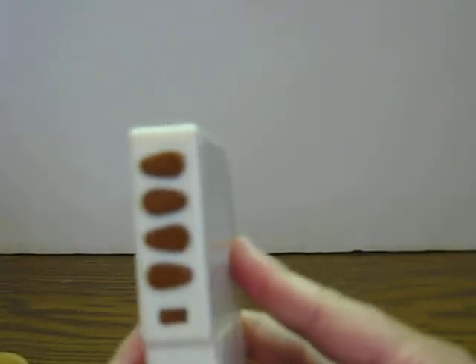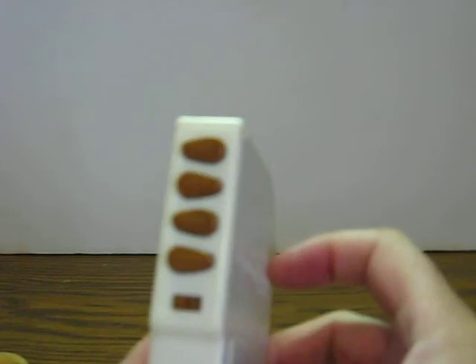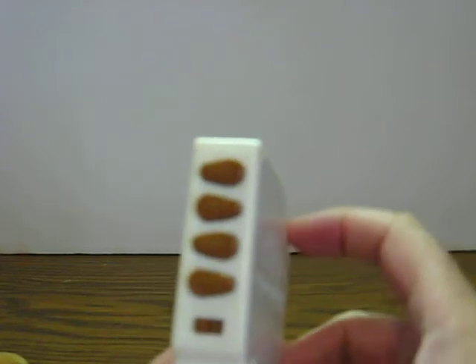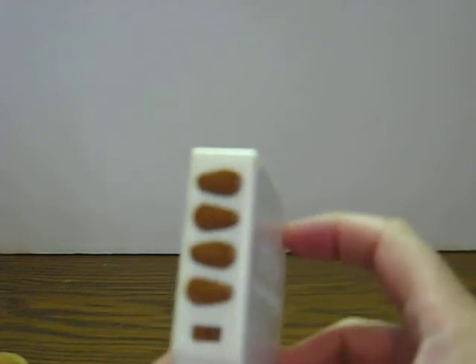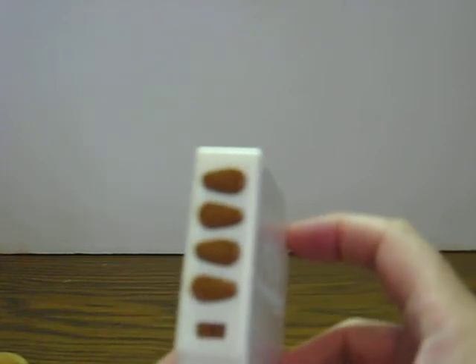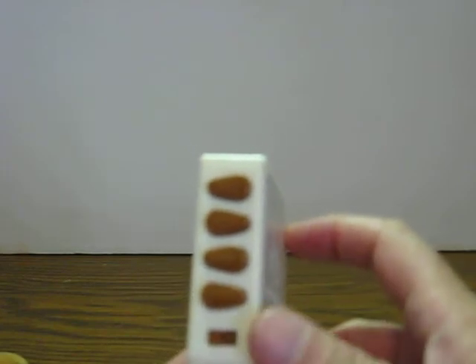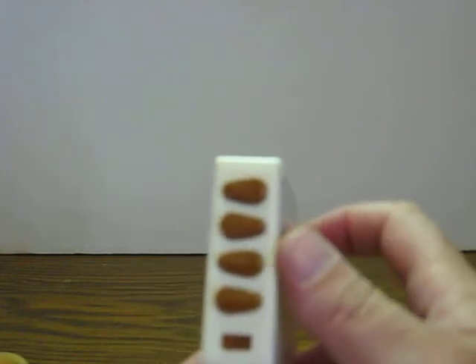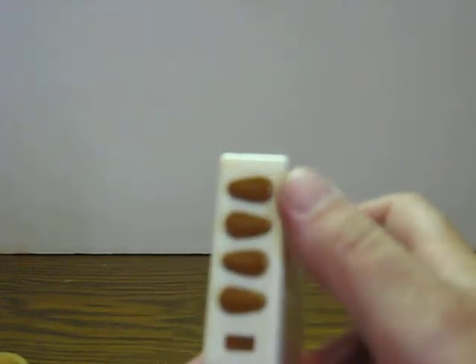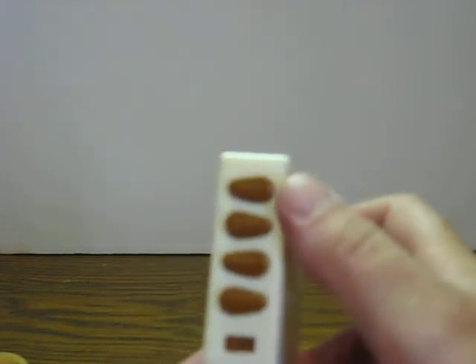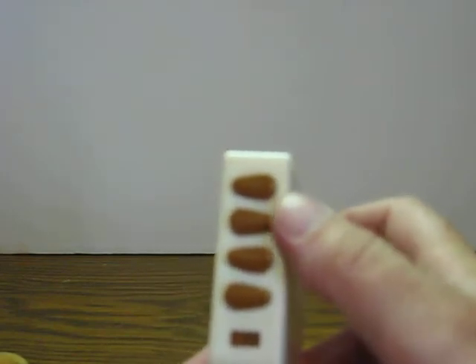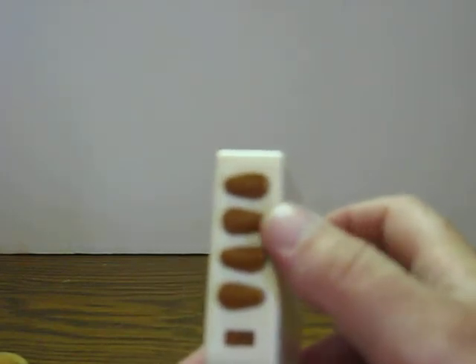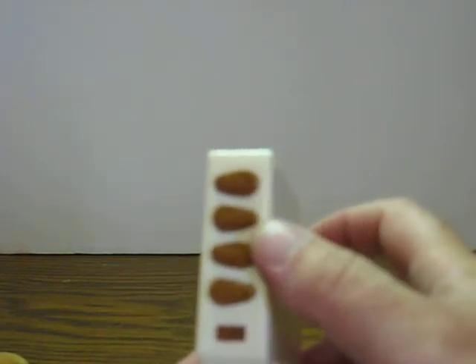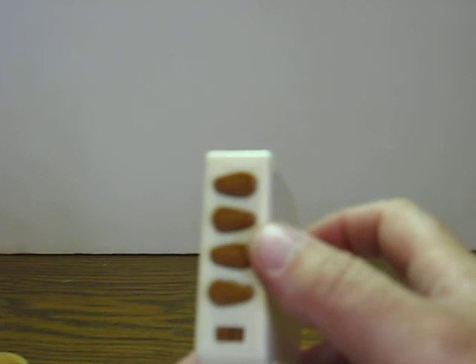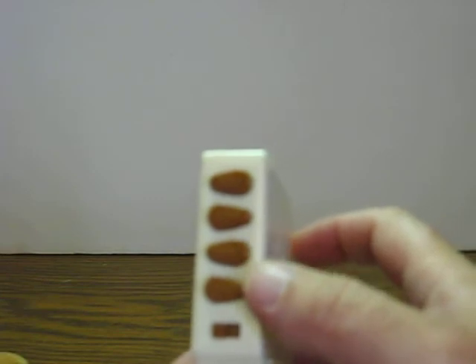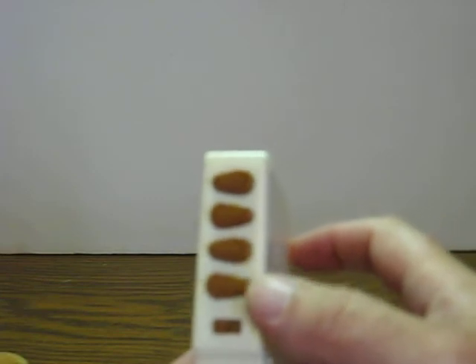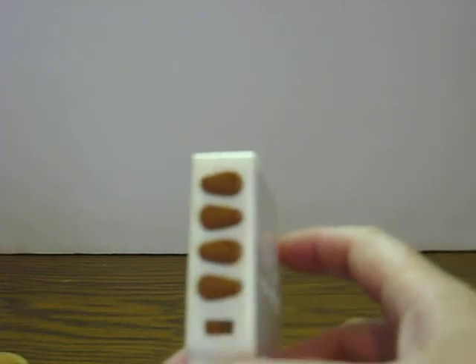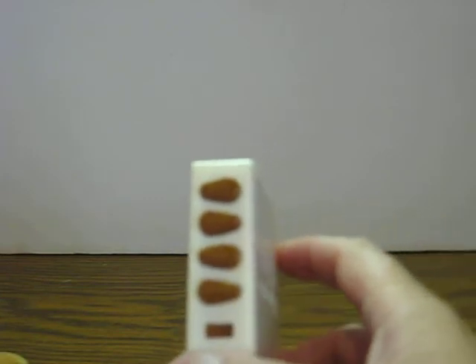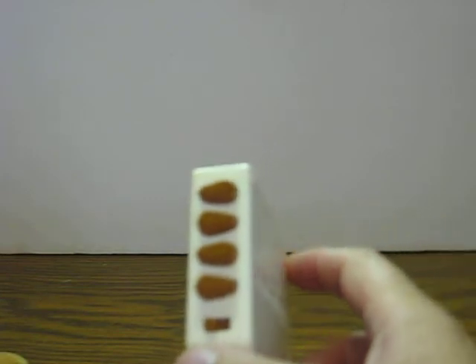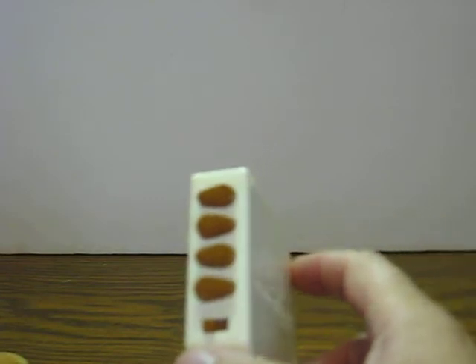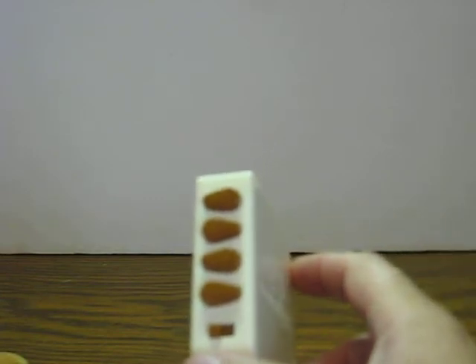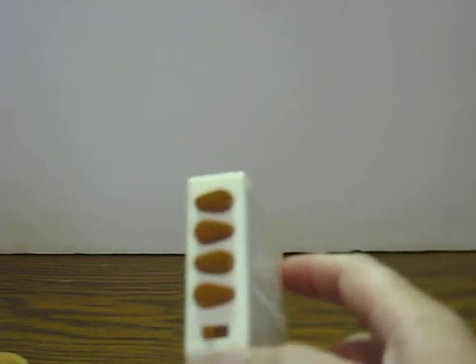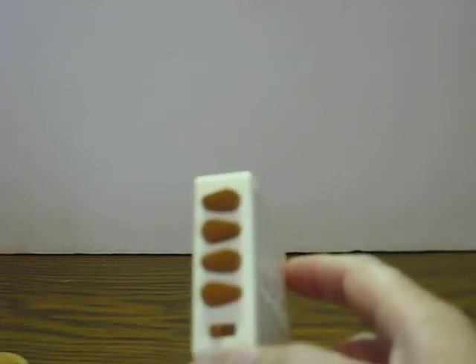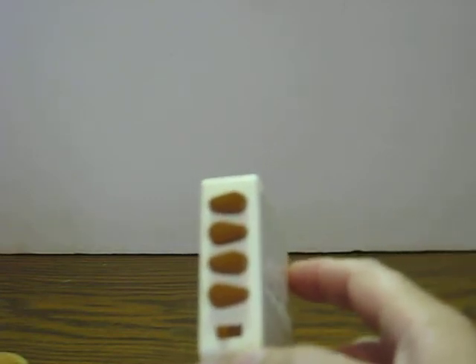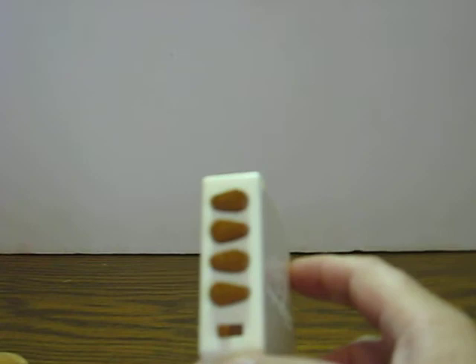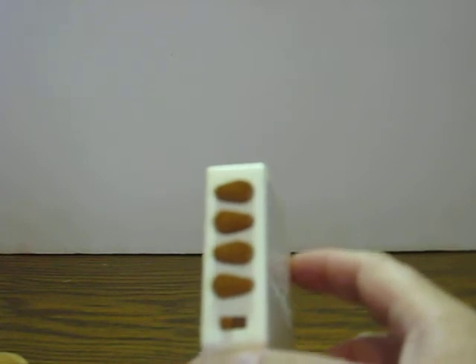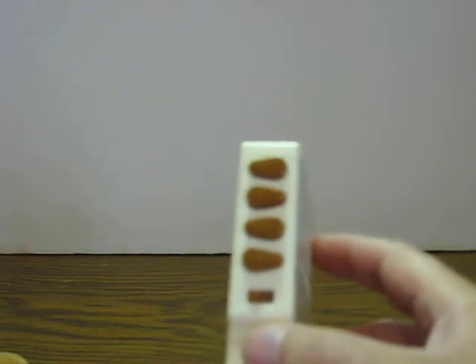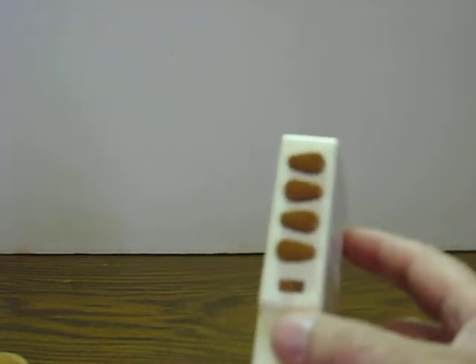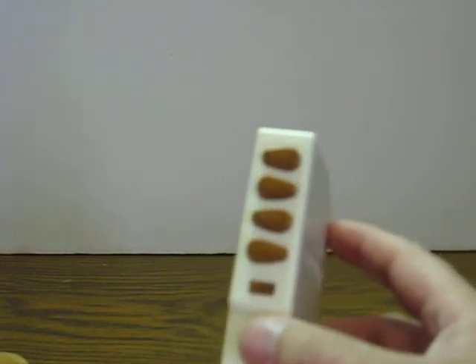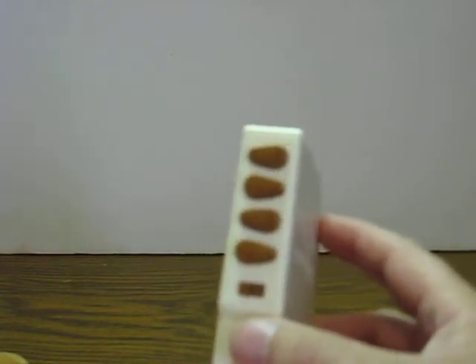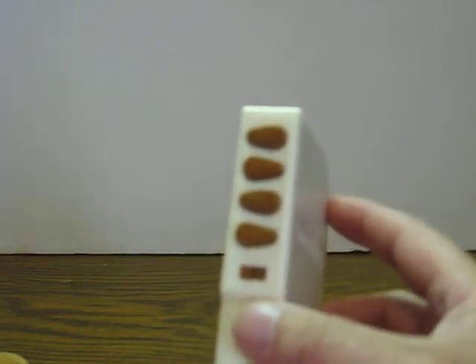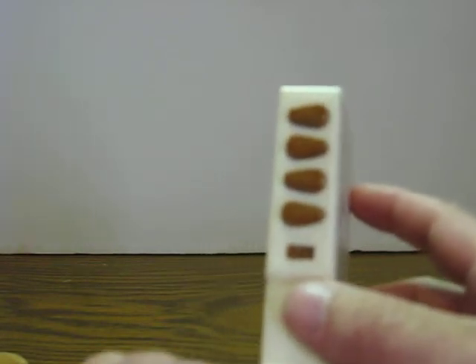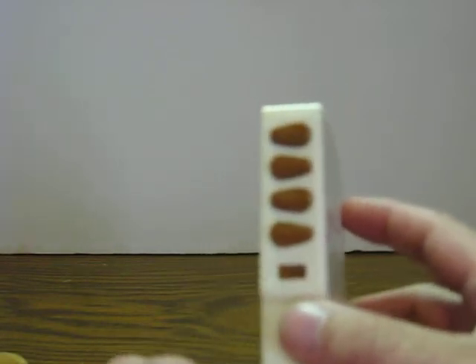It has four different buttons: one marked play, calm, relax, and sleep. A timer for 23 or 45, which I'm guessing is seconds. And then the power and volume switch here.